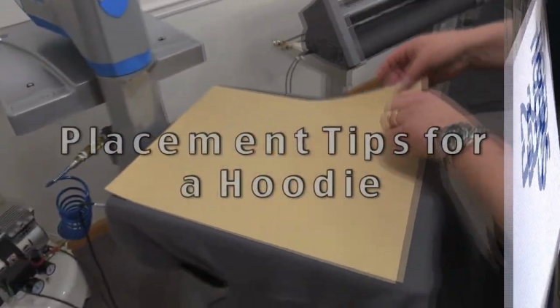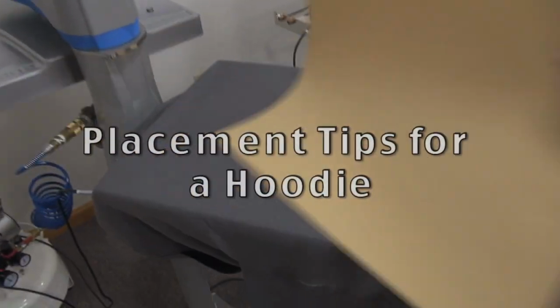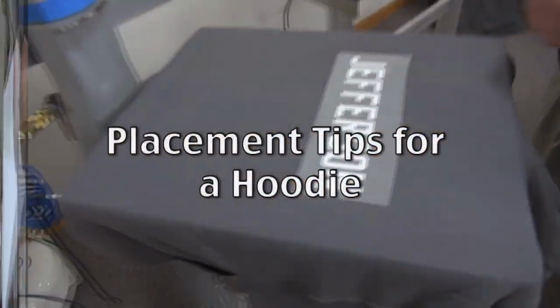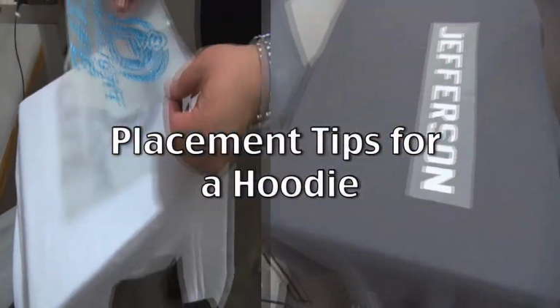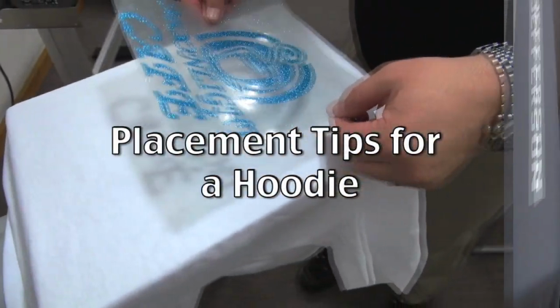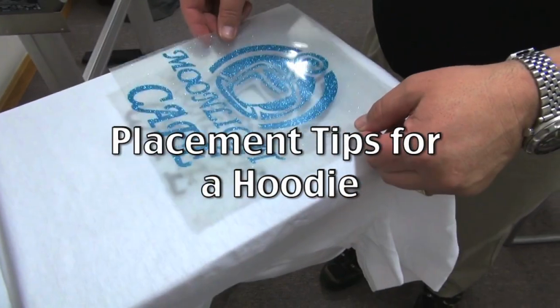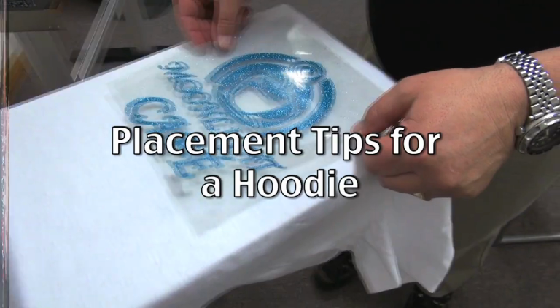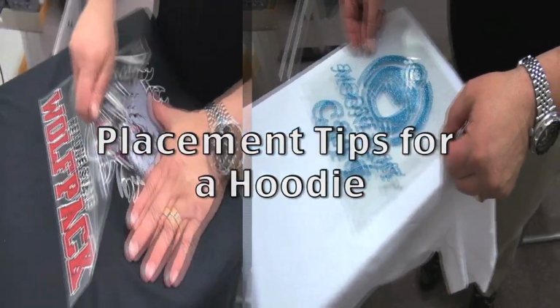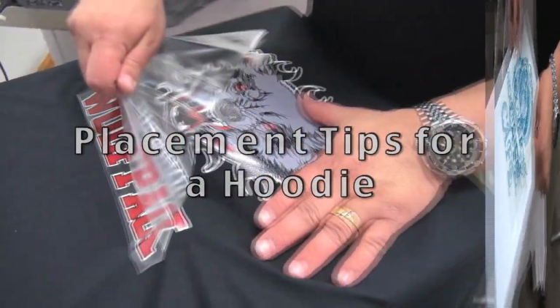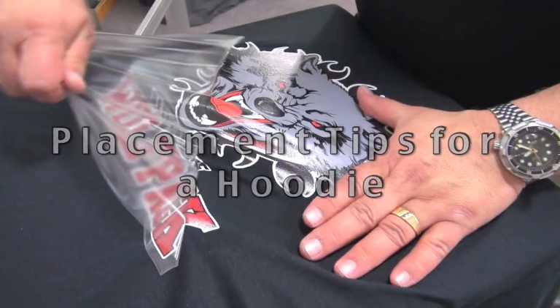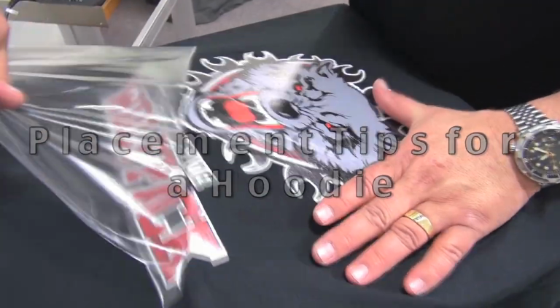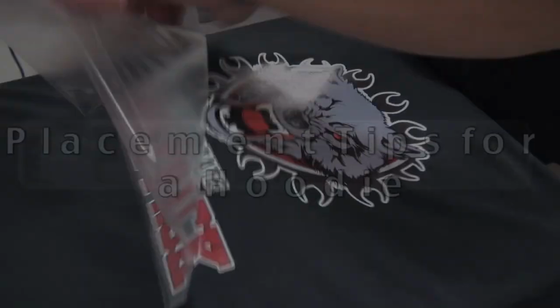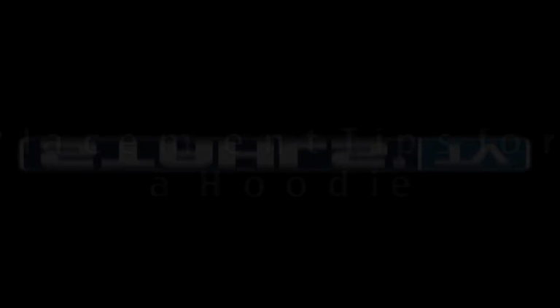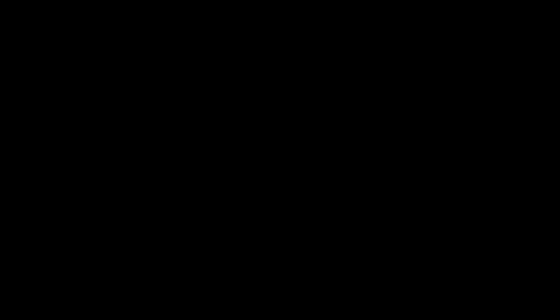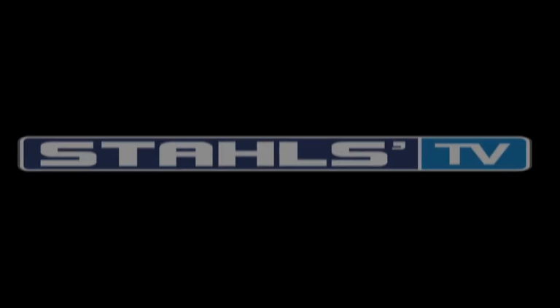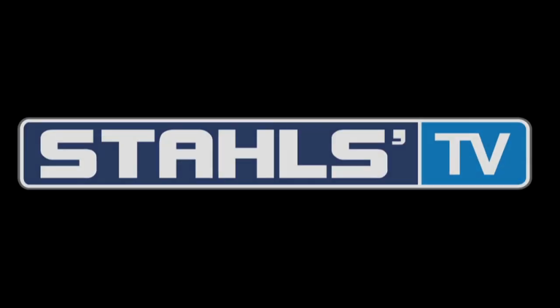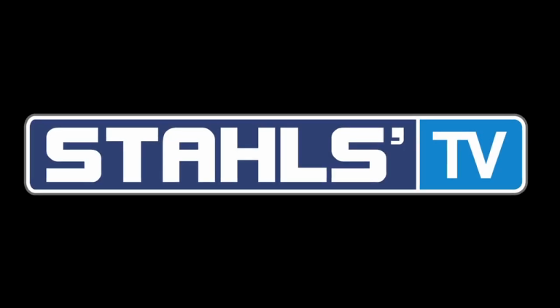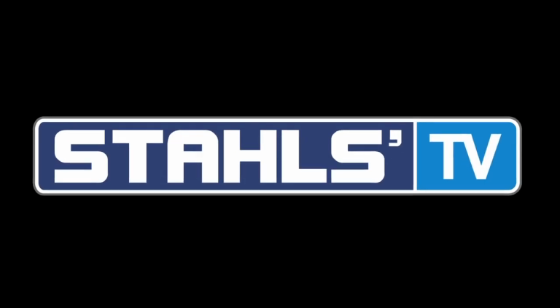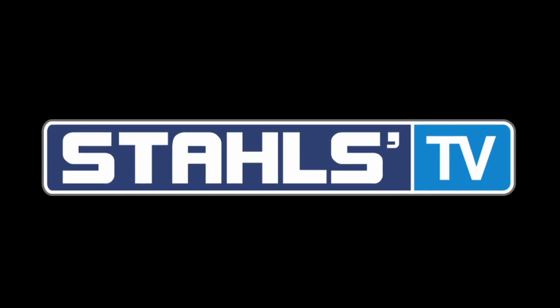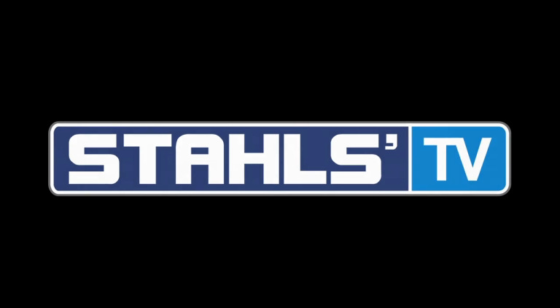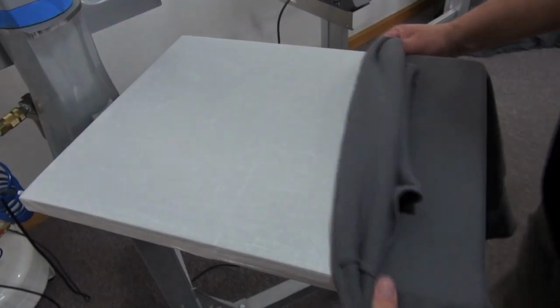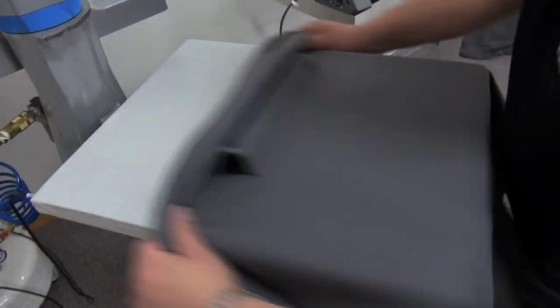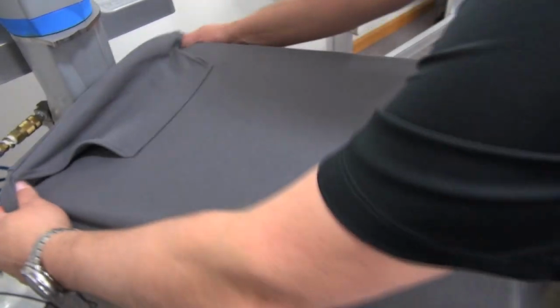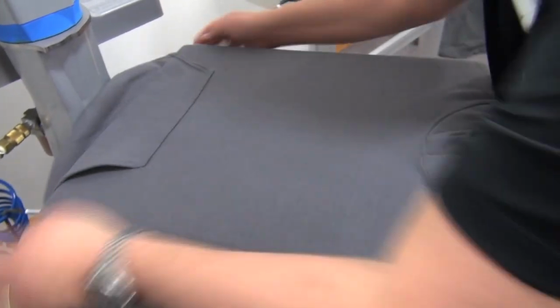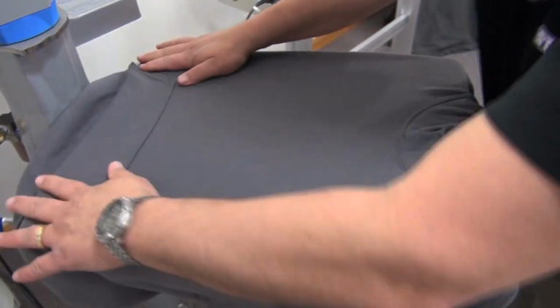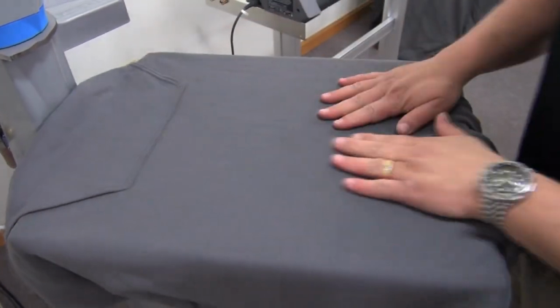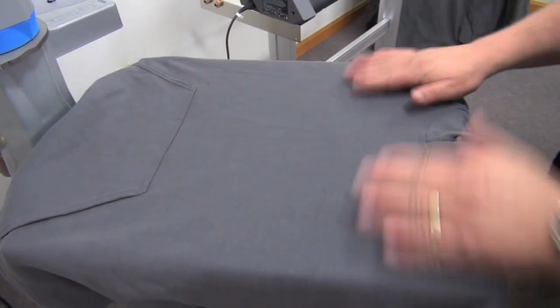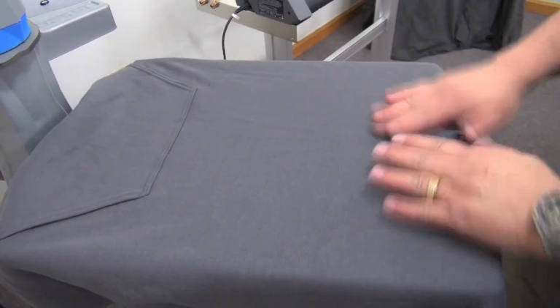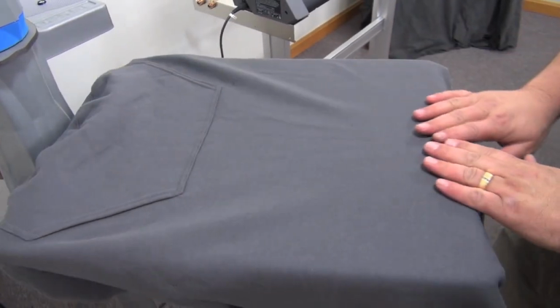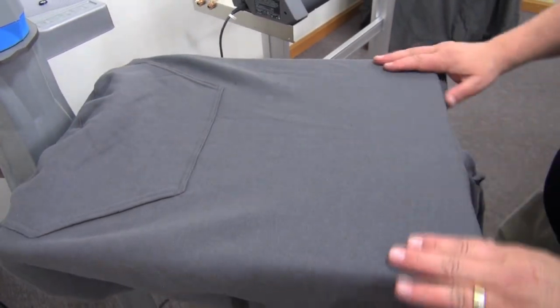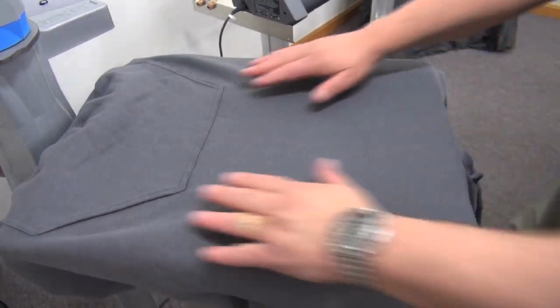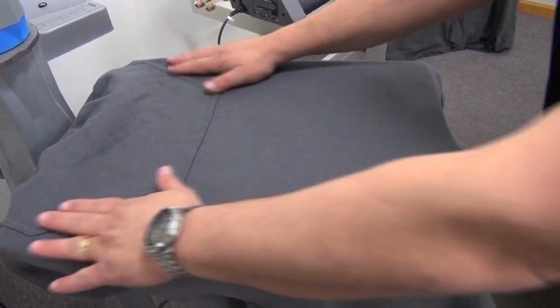In this Stahls TV tutorial, we'll teach you proper placement tips for a hooded sweatshirt and tips with lining things up. We'll start by threading our hooded sweatshirt onto the Hotronix heat press for application.